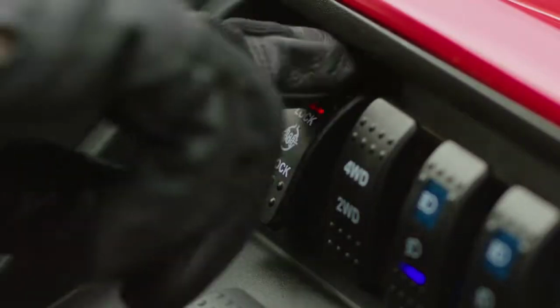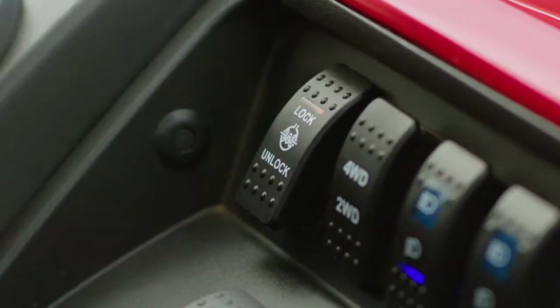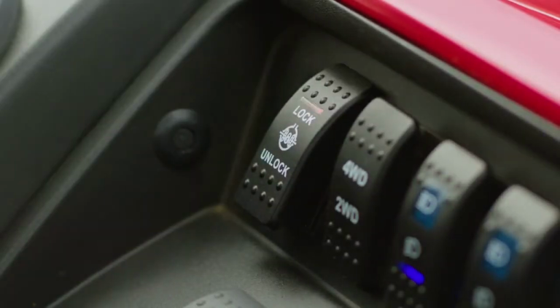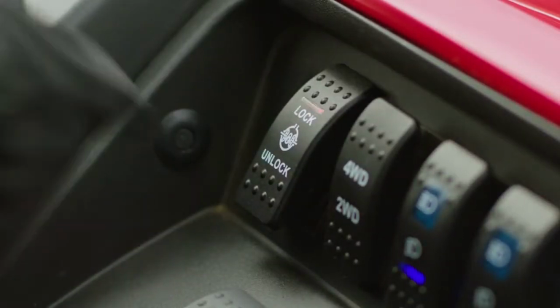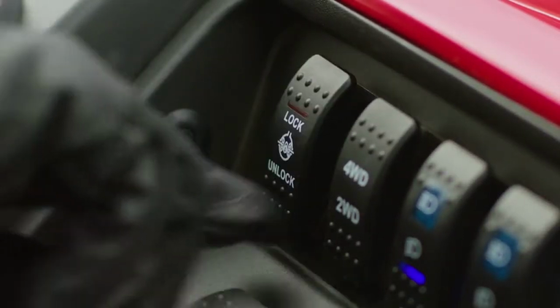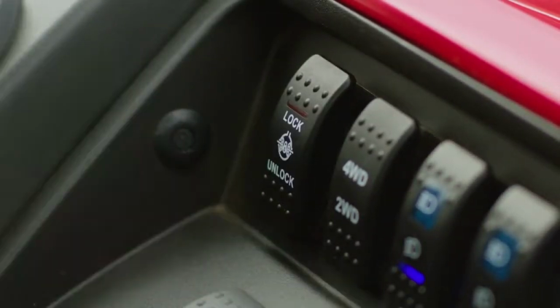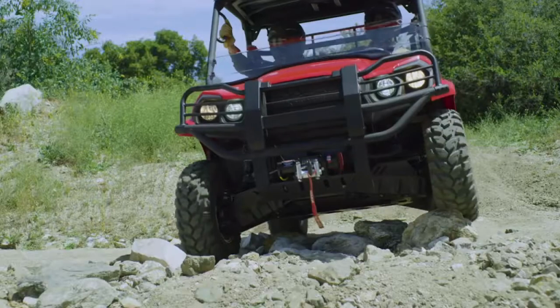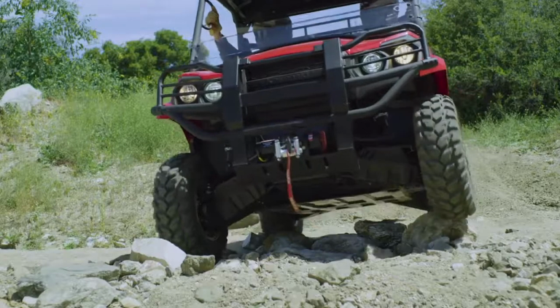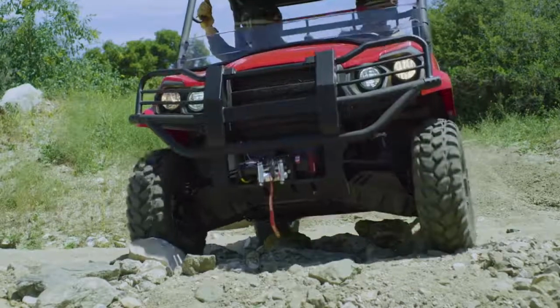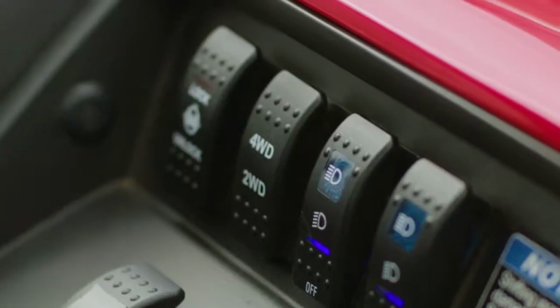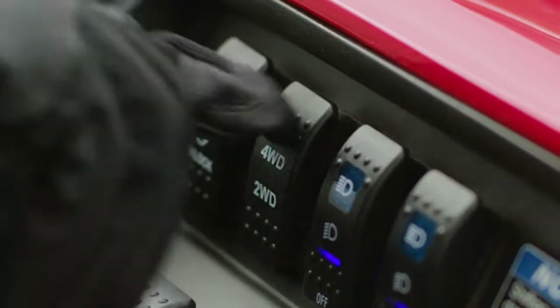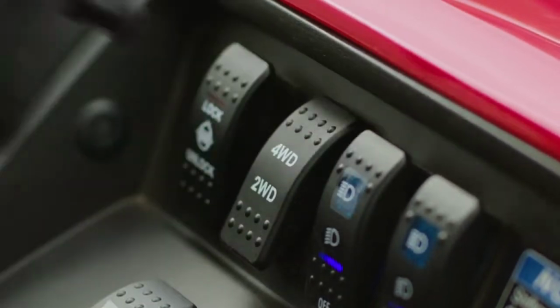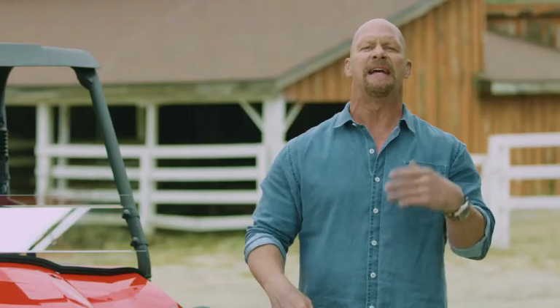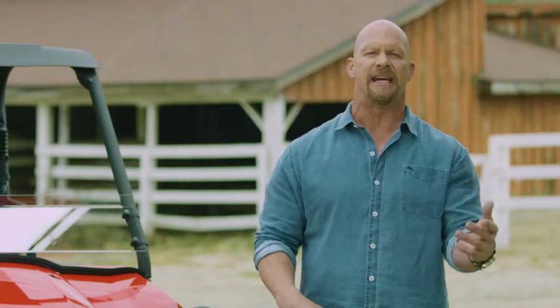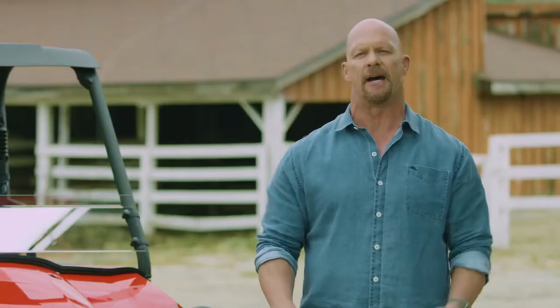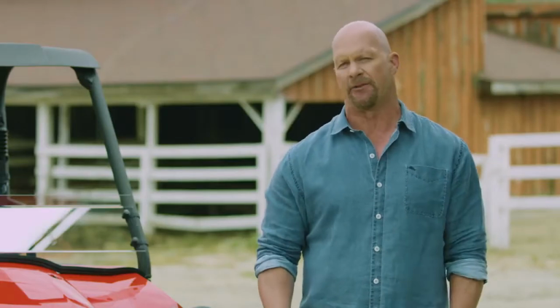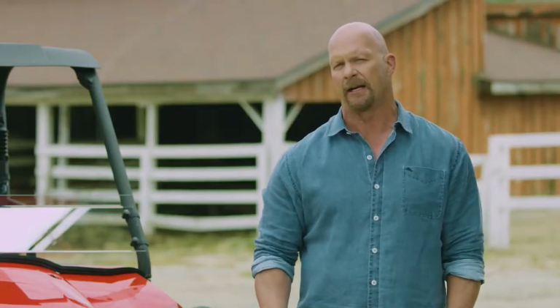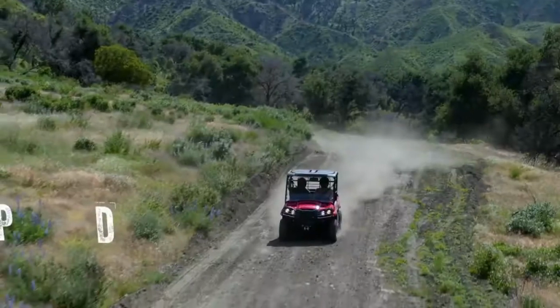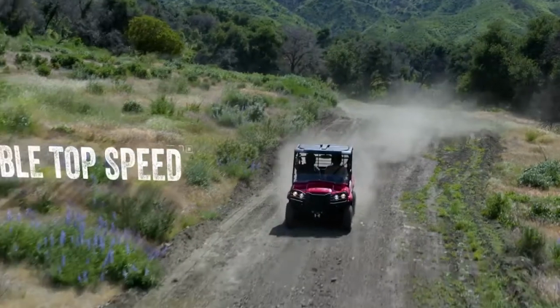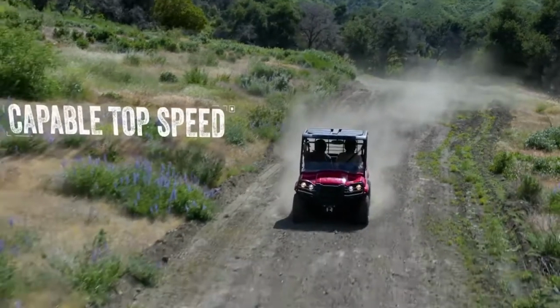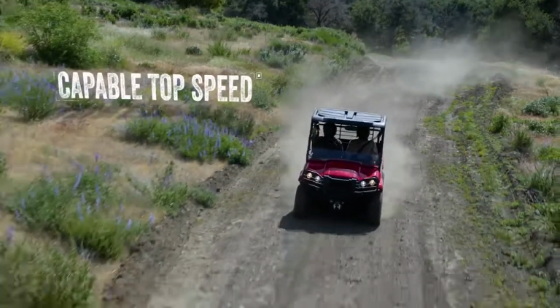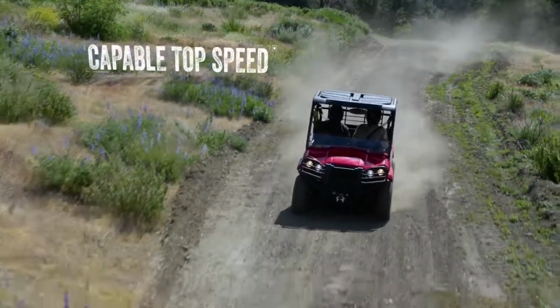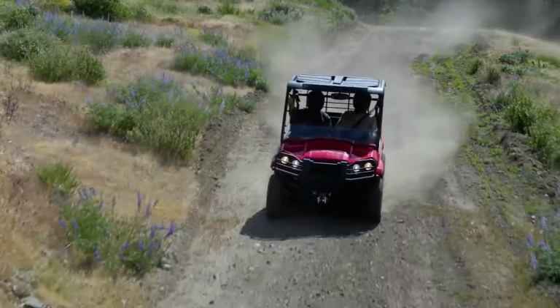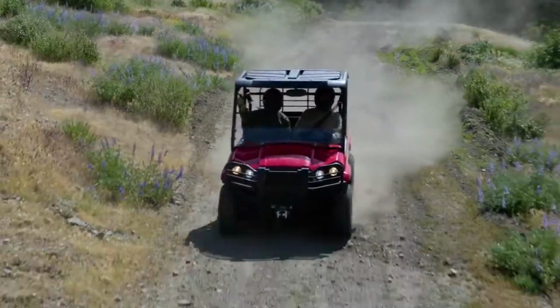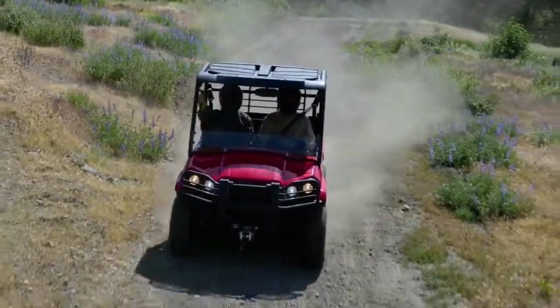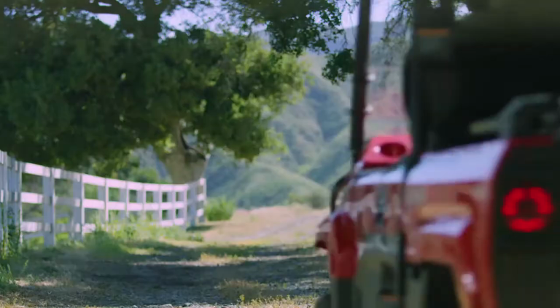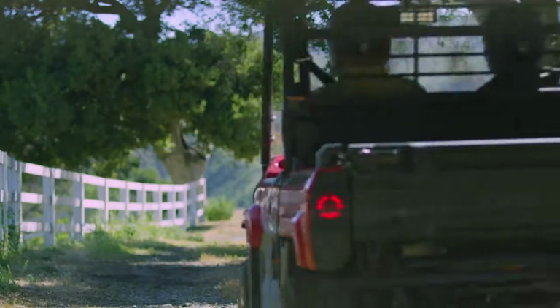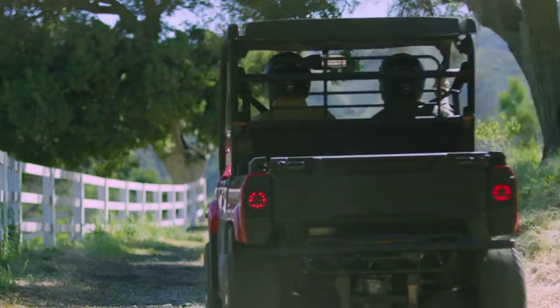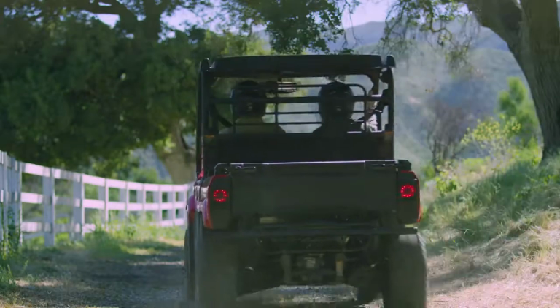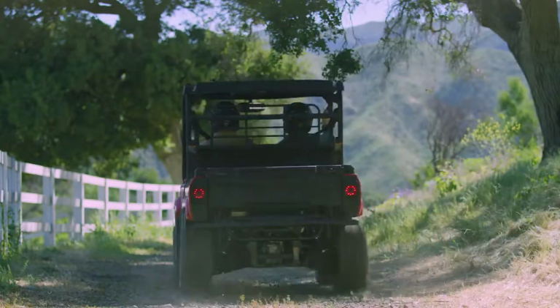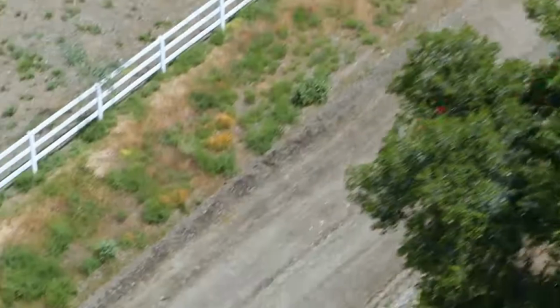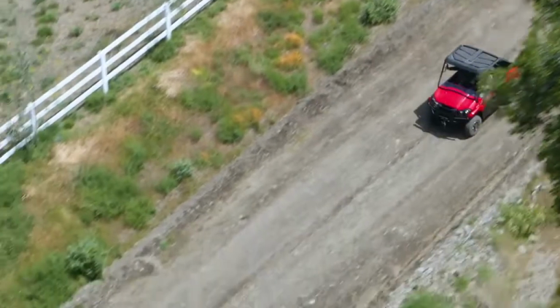Switching the differential lock on and off and switching between two-wheel drive and four-wheel drive is easily done electronically. And with a capable top speed, the Mule Pro MX will get you where you need to go in no time.